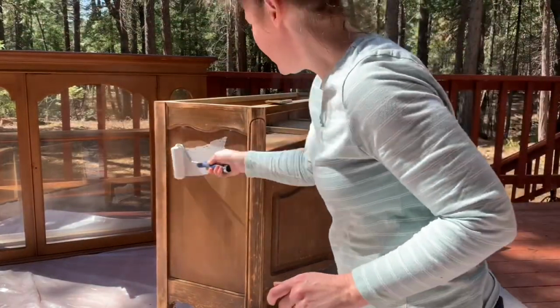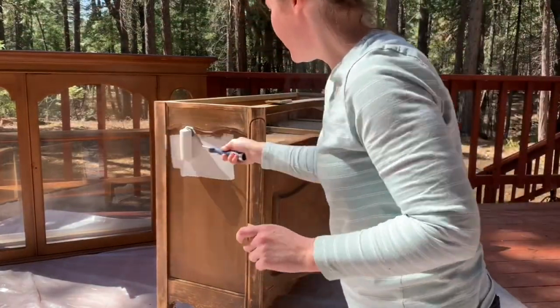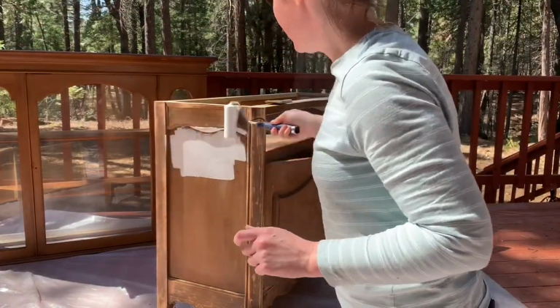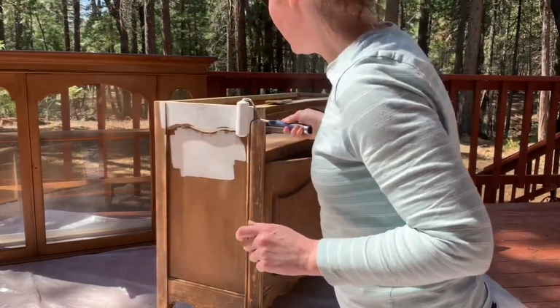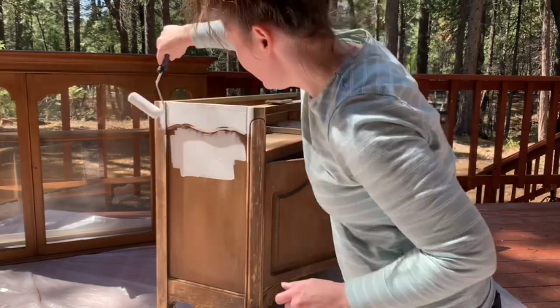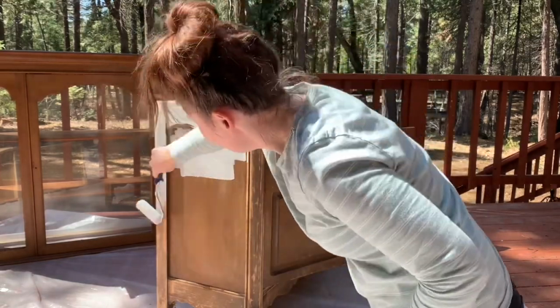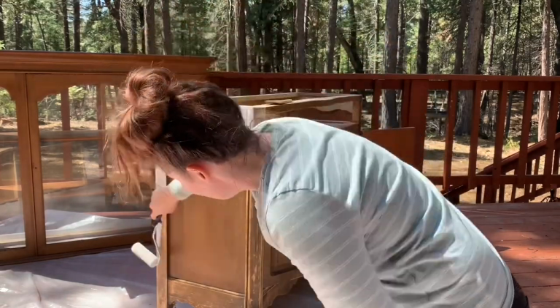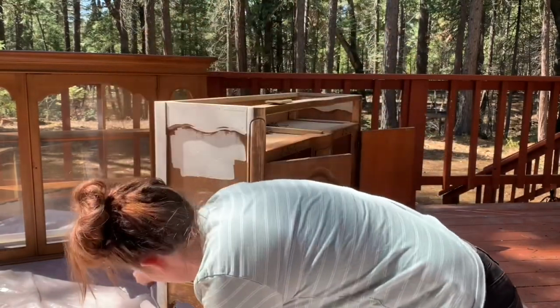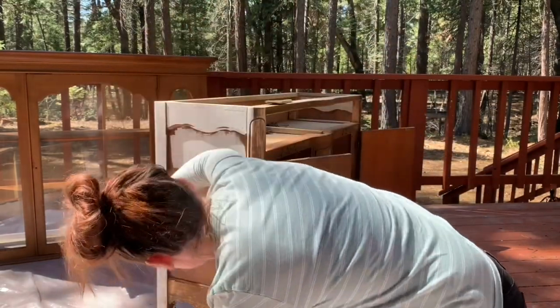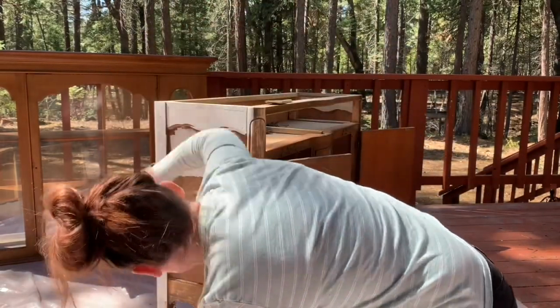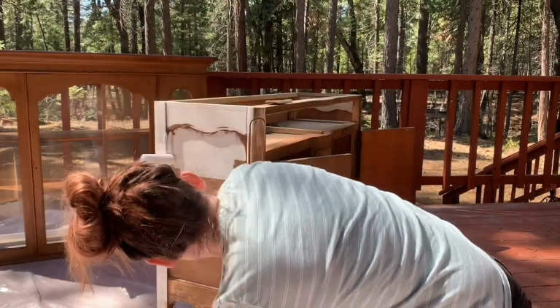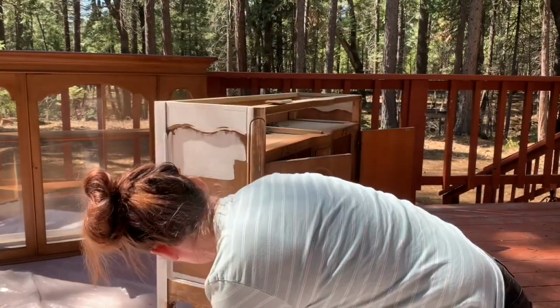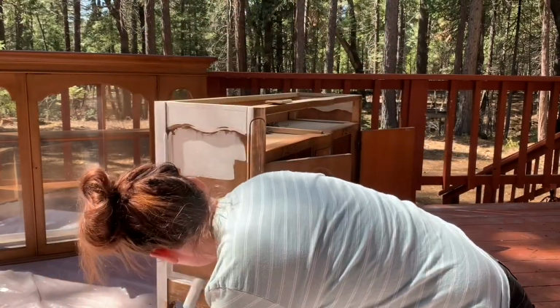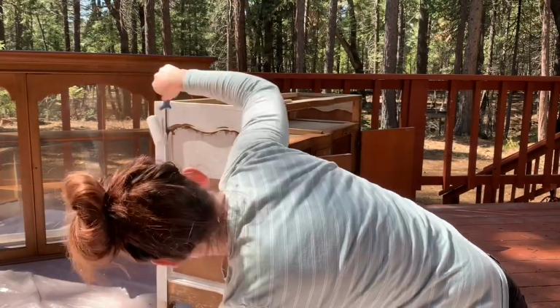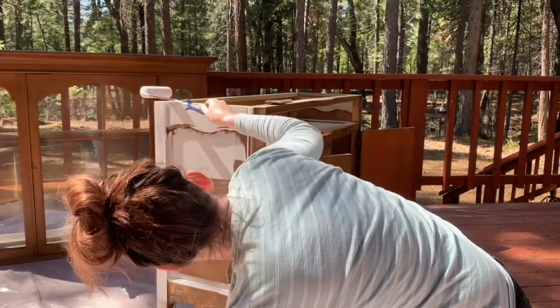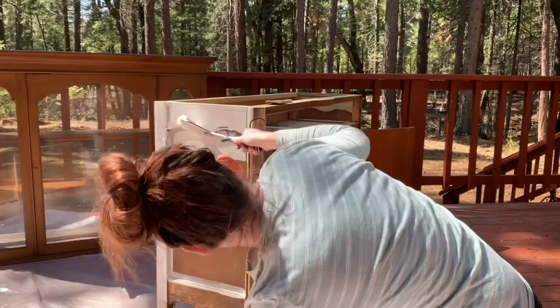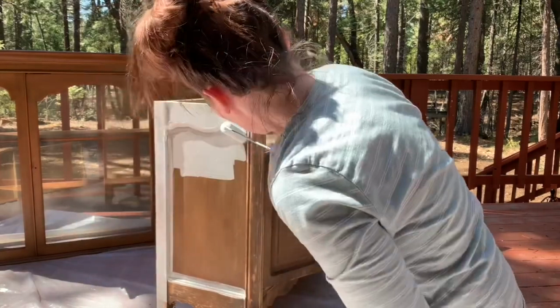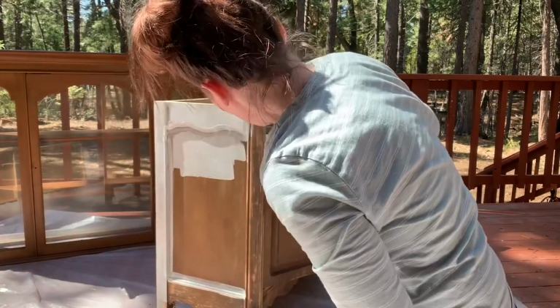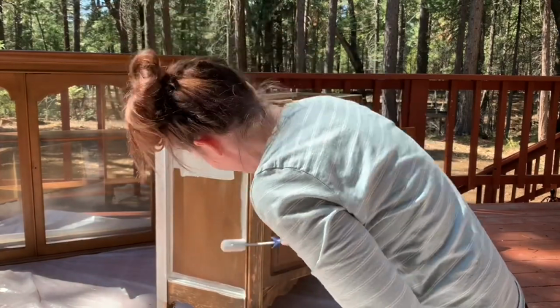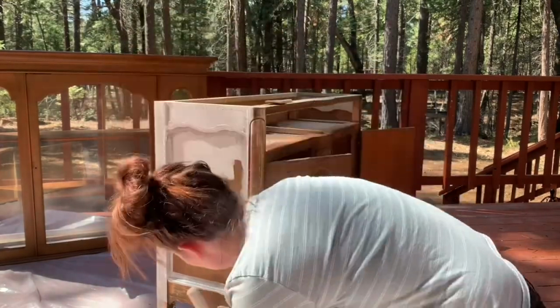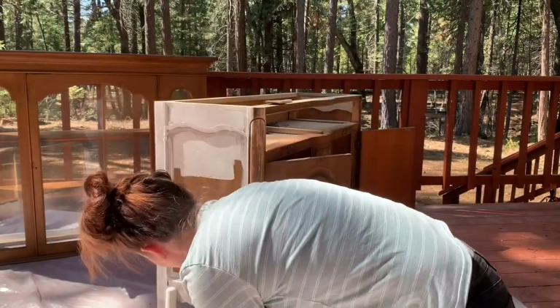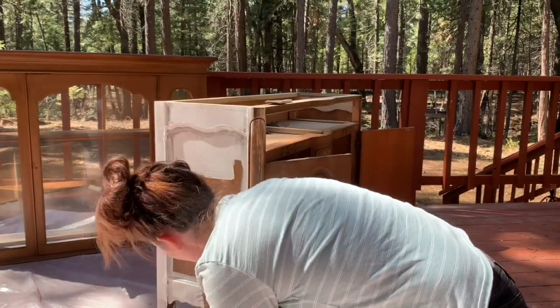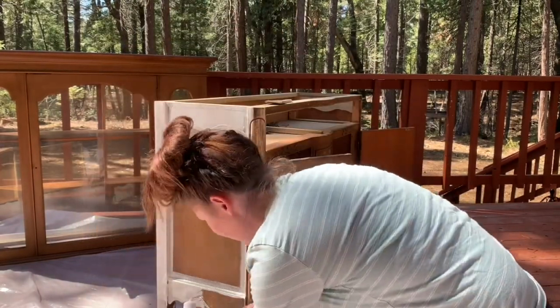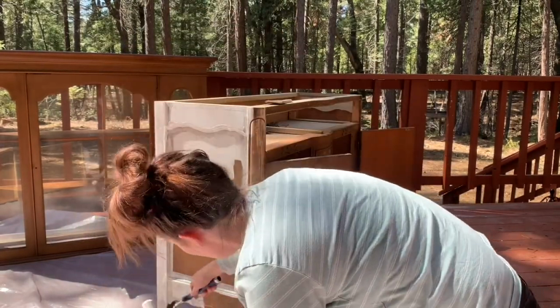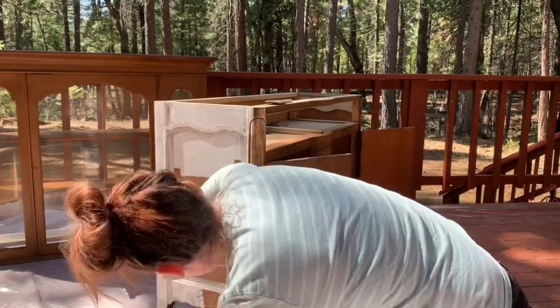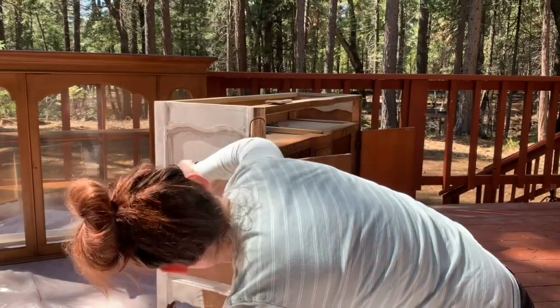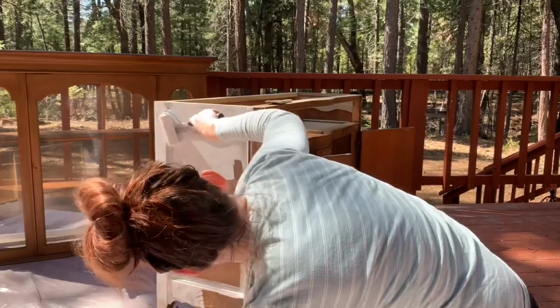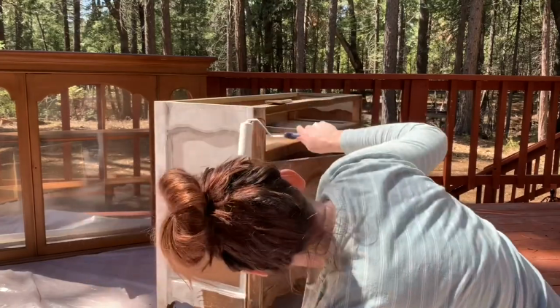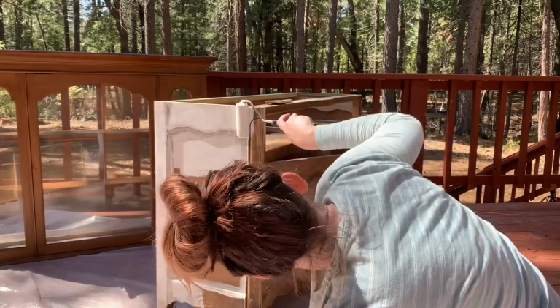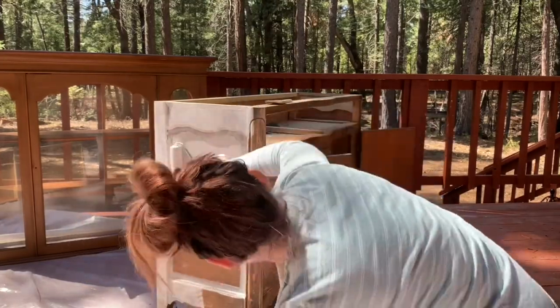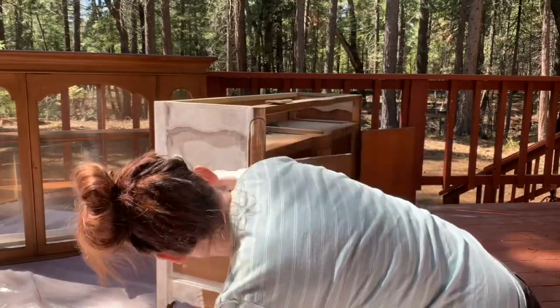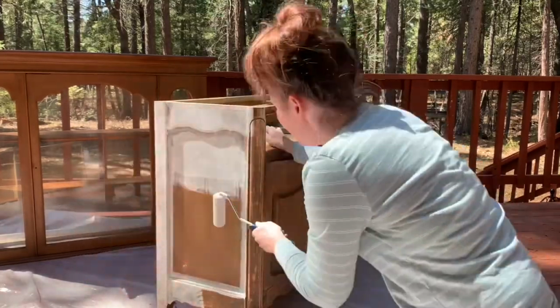This is just the Zinsser primer. I'm using this for gripping and for bleed-through. I'm just rolling it on; I'm not being super careful with it because it's going to be a blended finish.